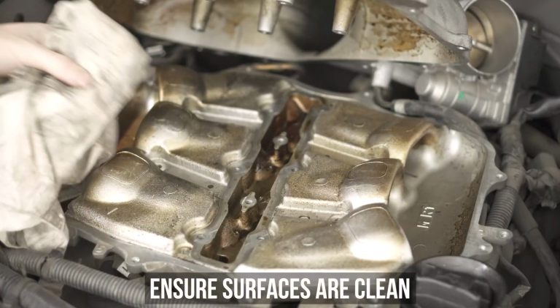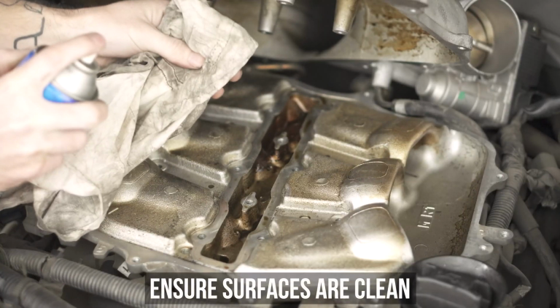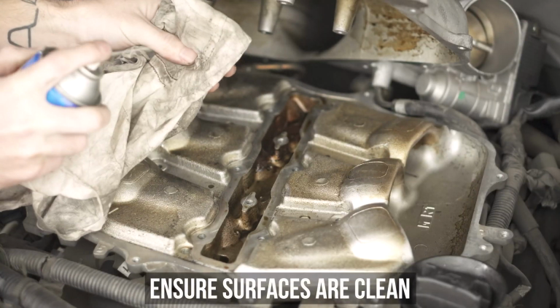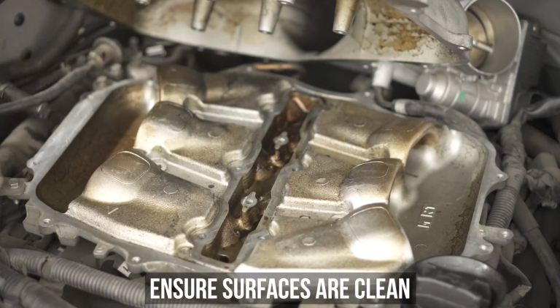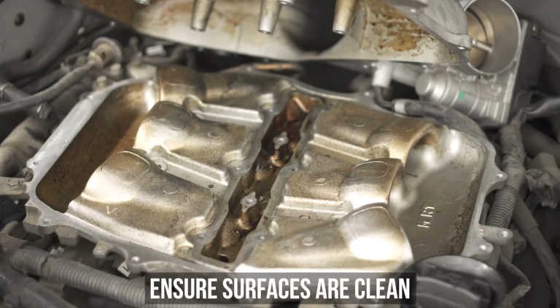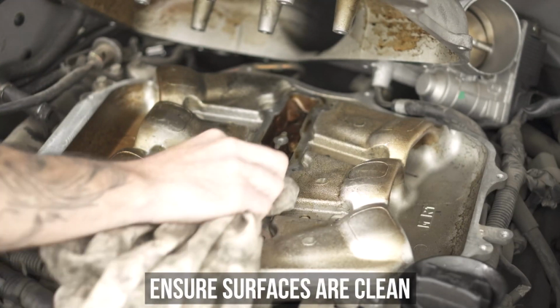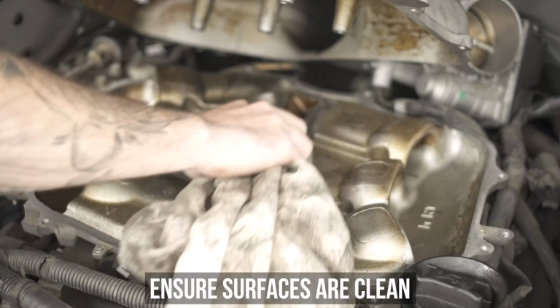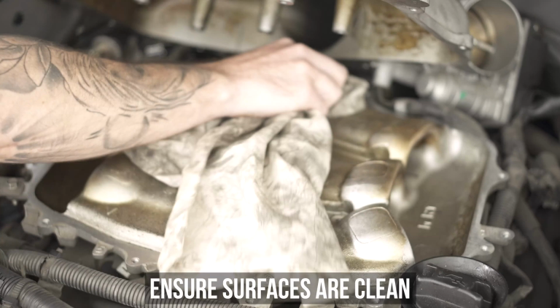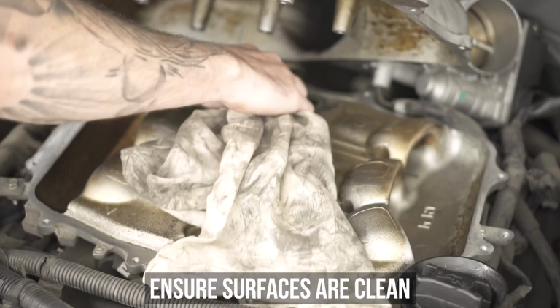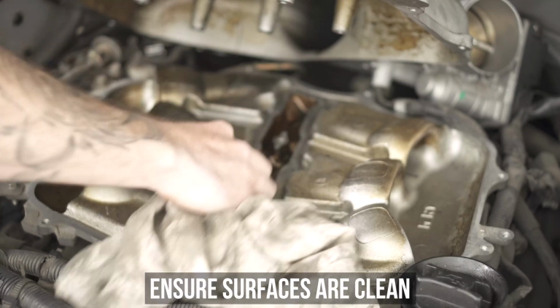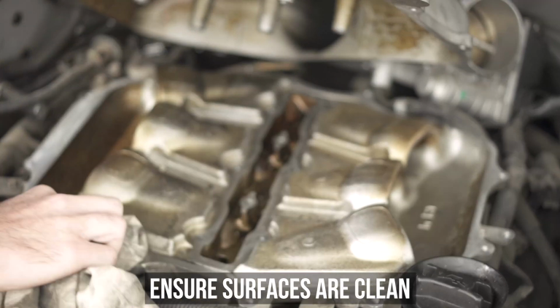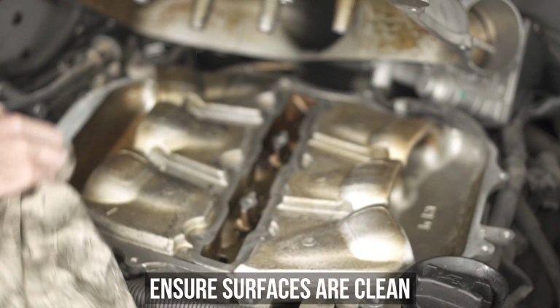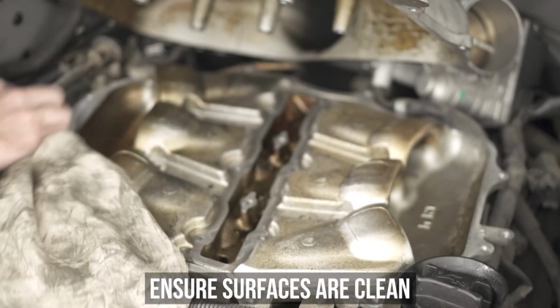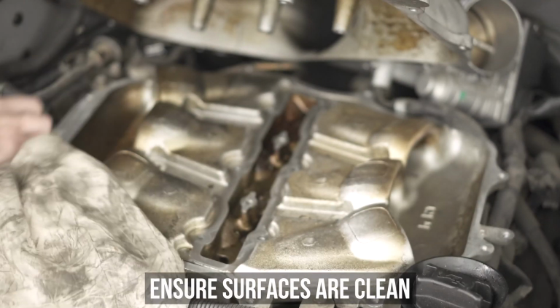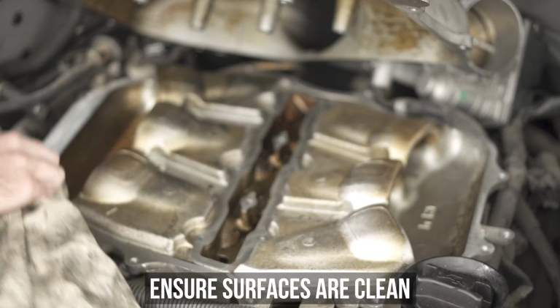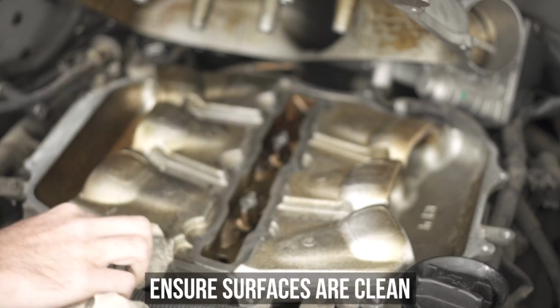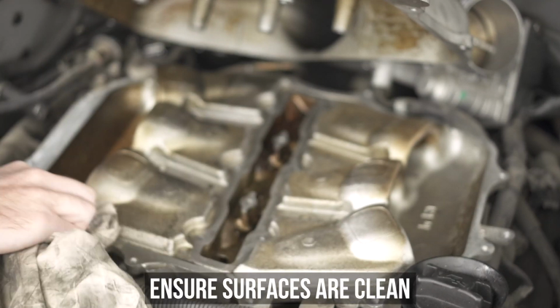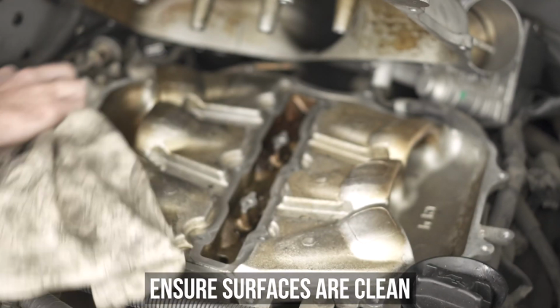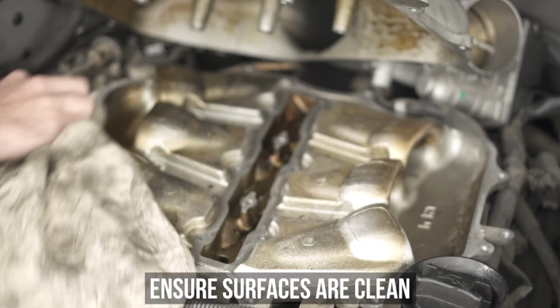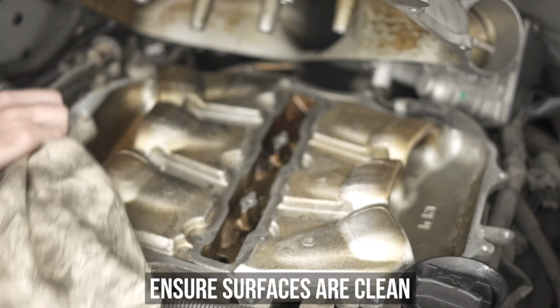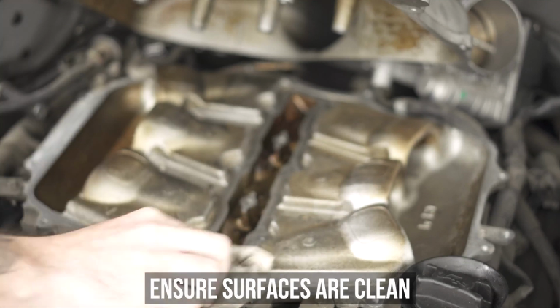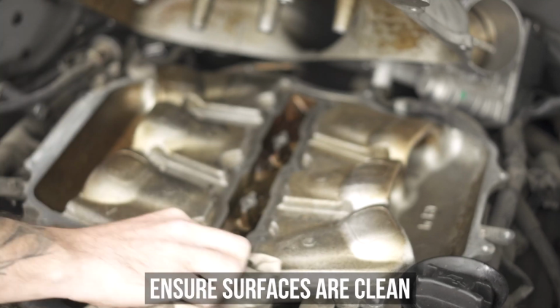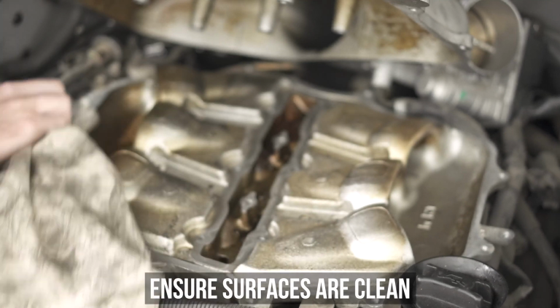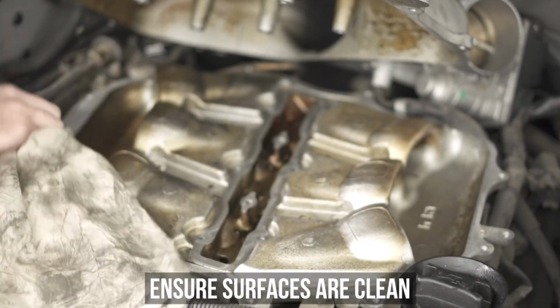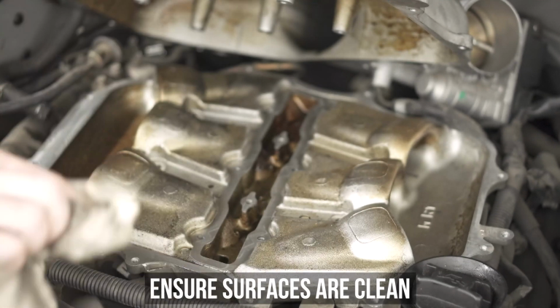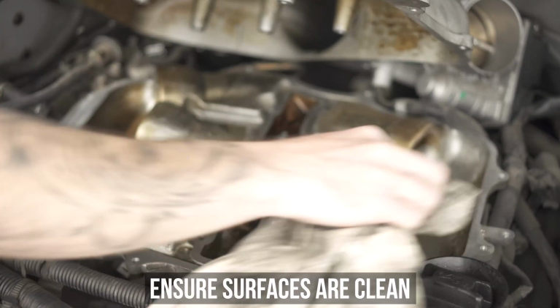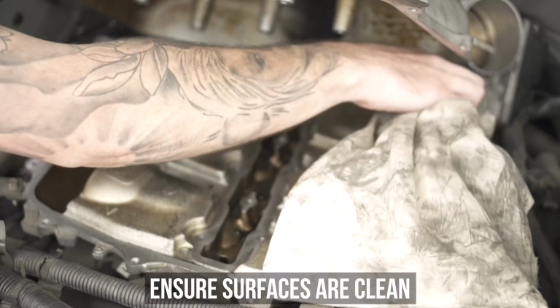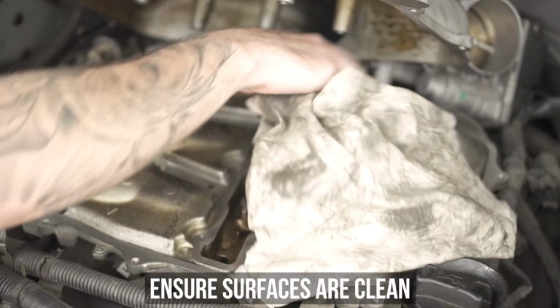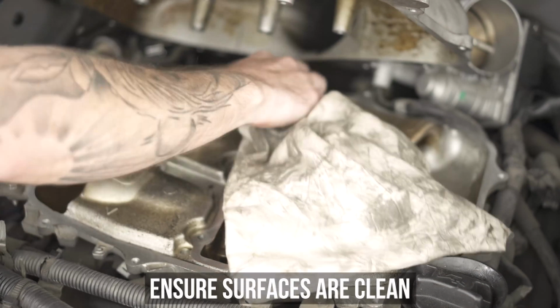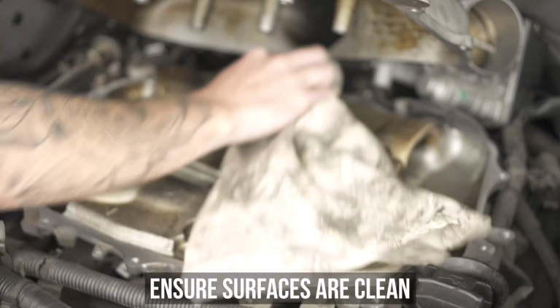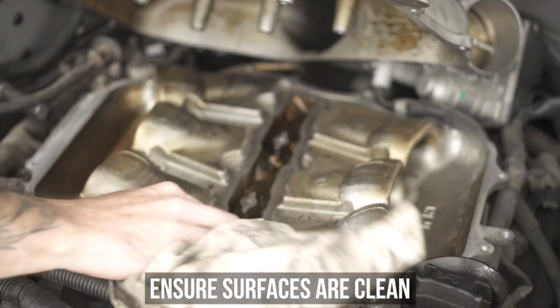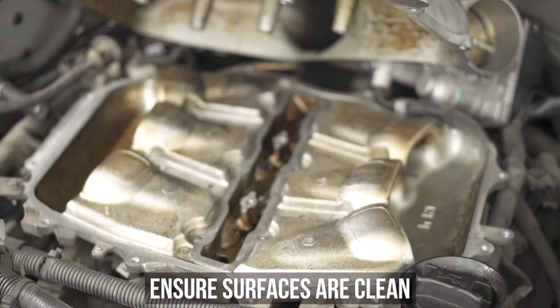Now grab your all-time favorite rag, spritz it with some brake clean, and give that gasket surface on the bottom a good cleansing. Now the top may look clean, but we recommend wiping it down anyway, because who doesn't want to be COVID-free these days? Also, it's pretty clear which gasket goes where, so again, just pay attention.